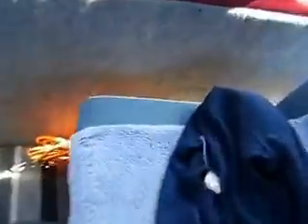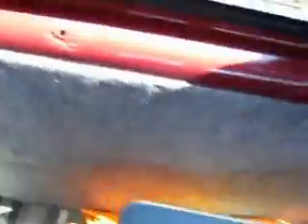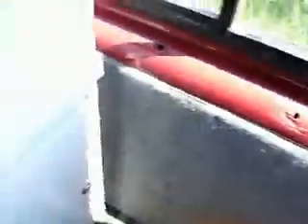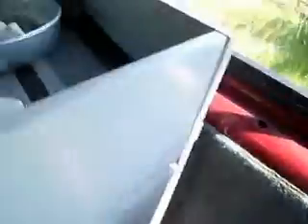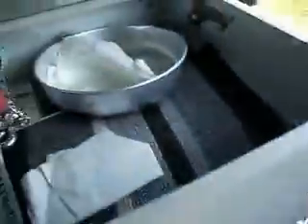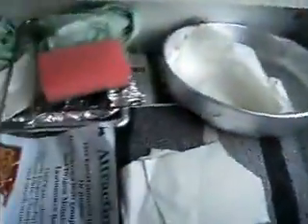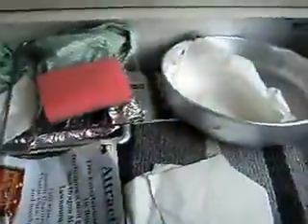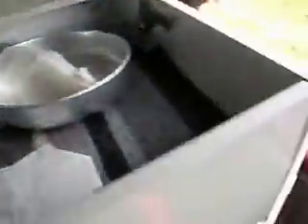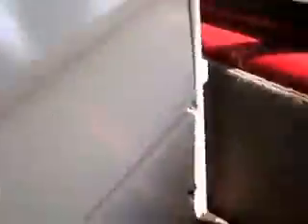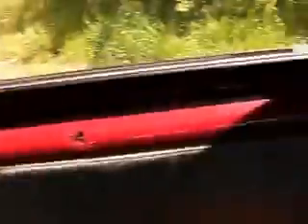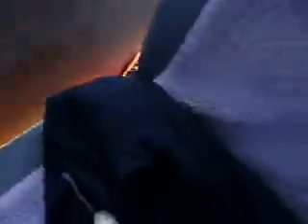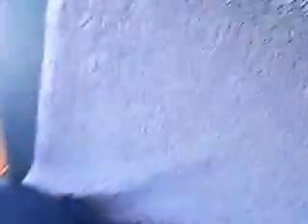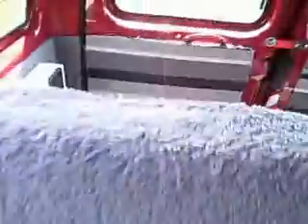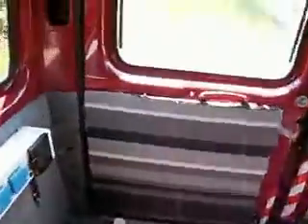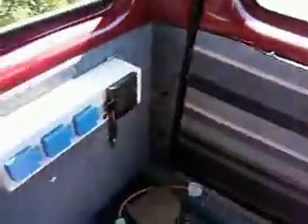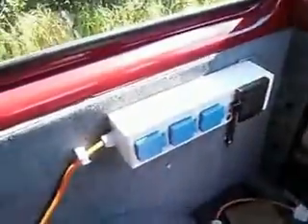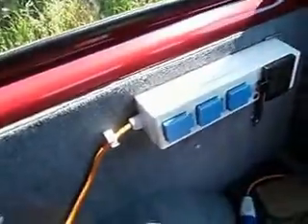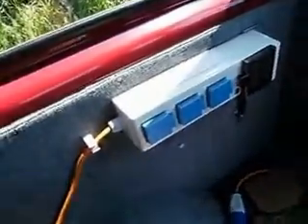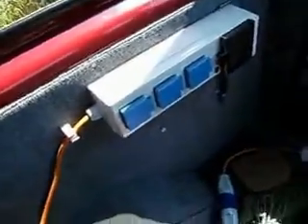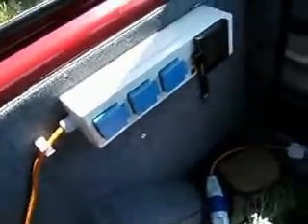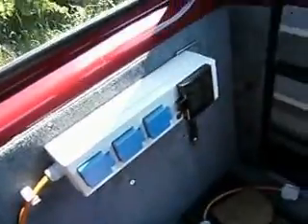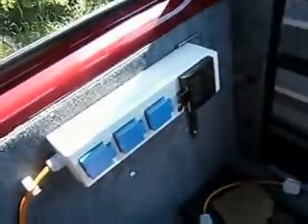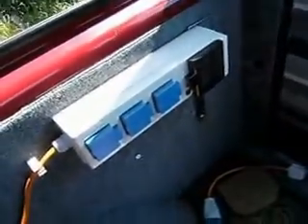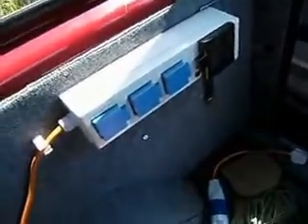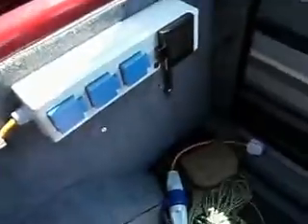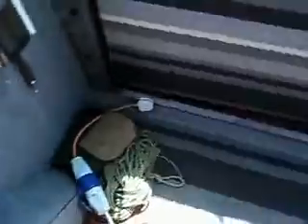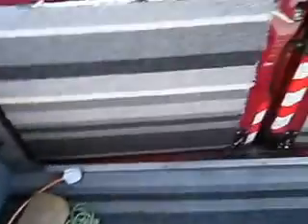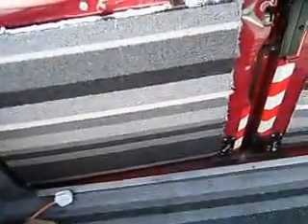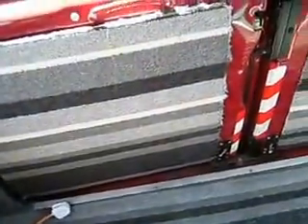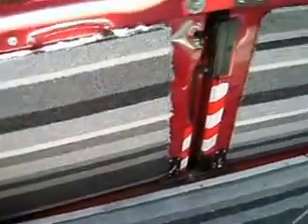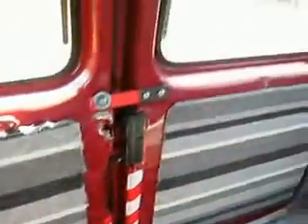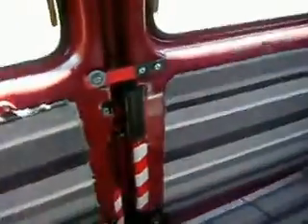A little cooker unit, 240 volt hookup, built-in fuse box — all carpeted.